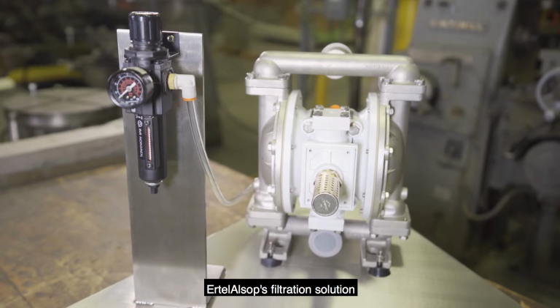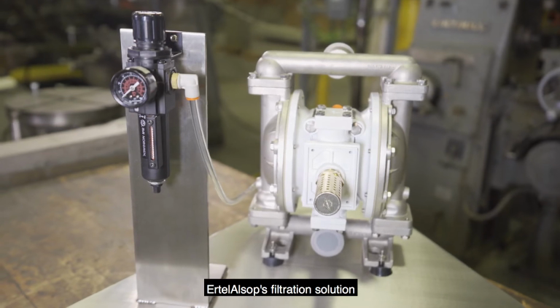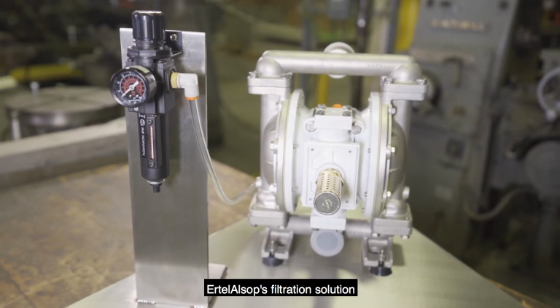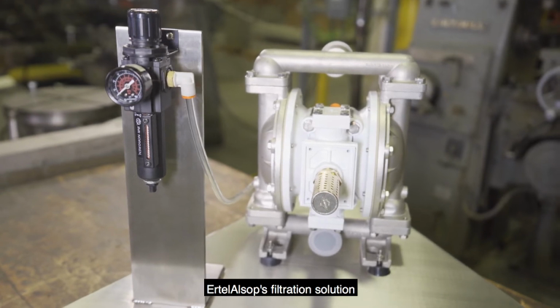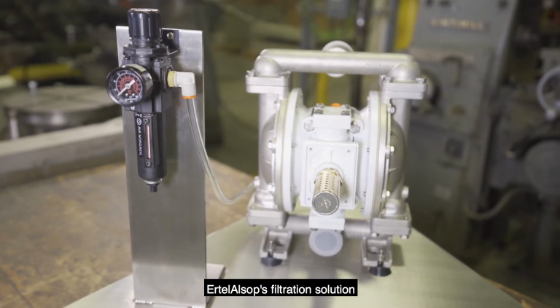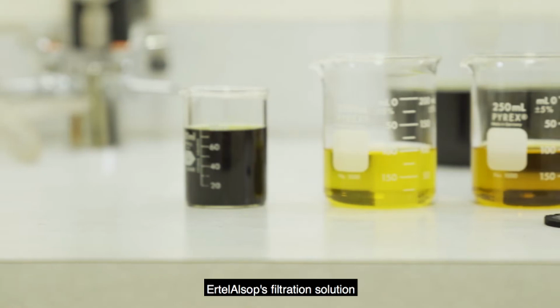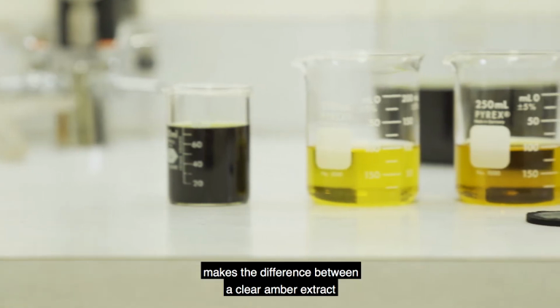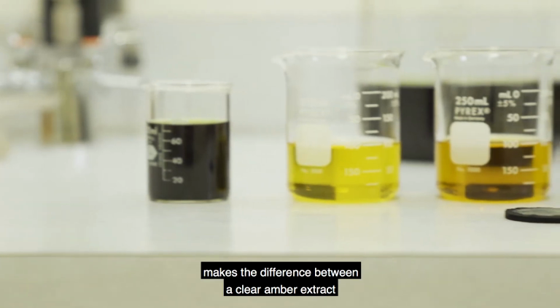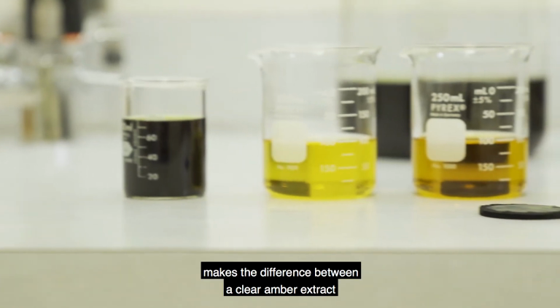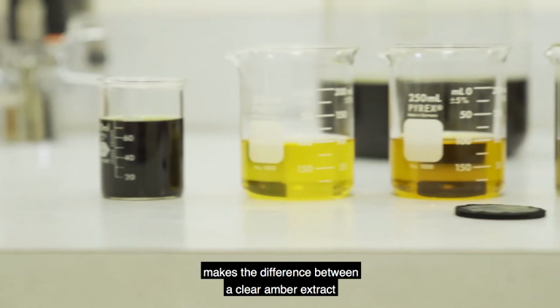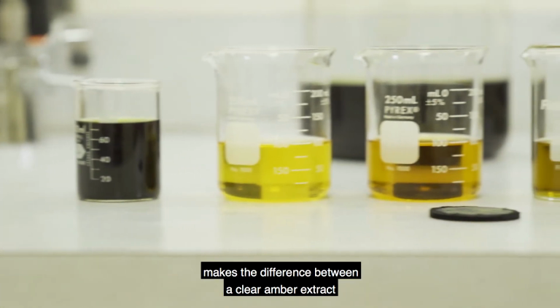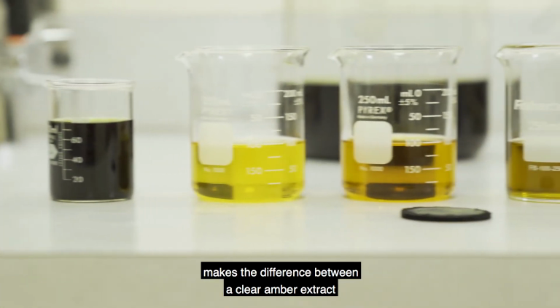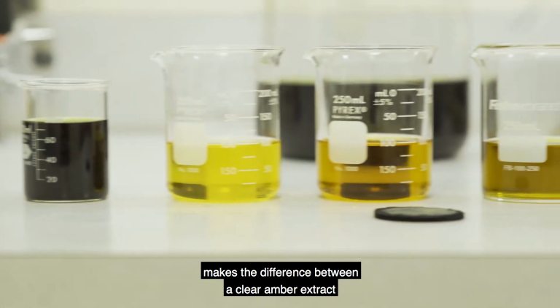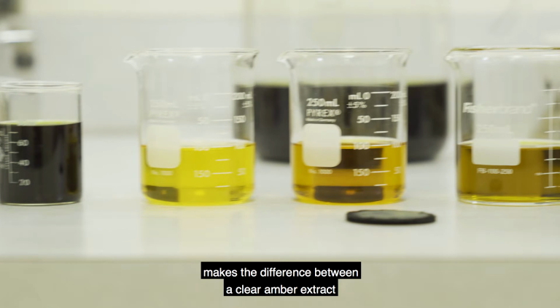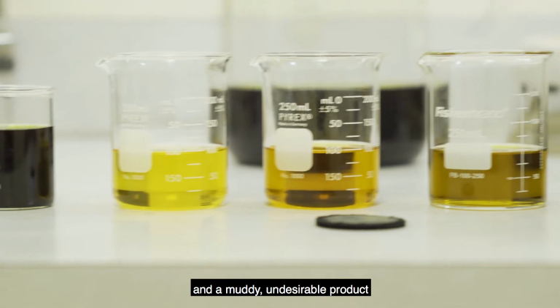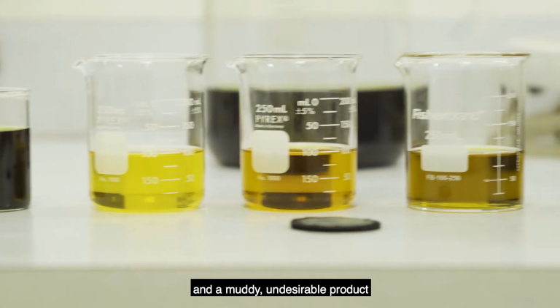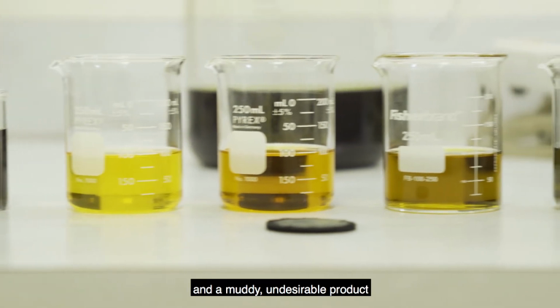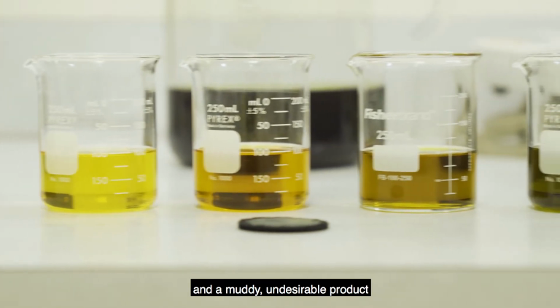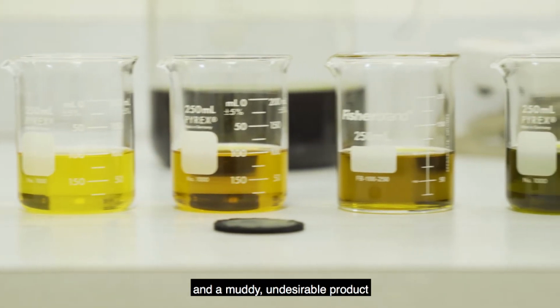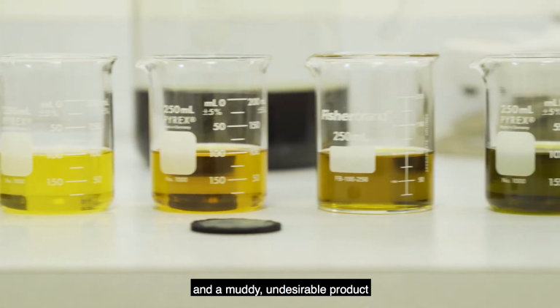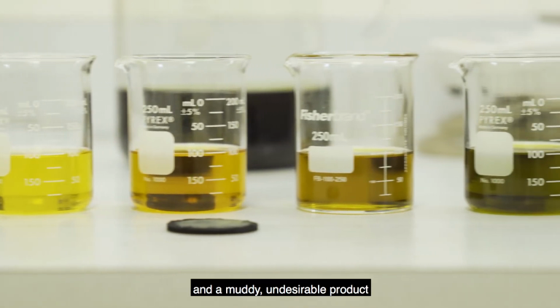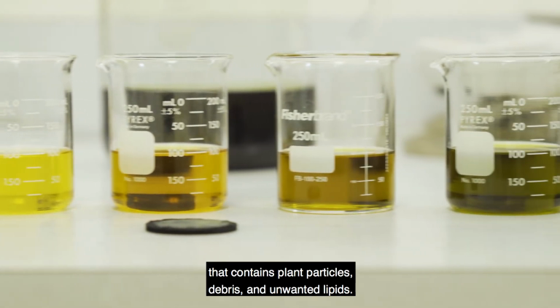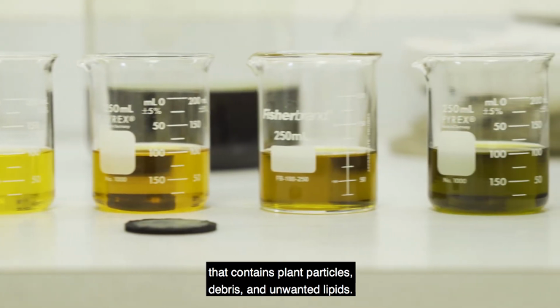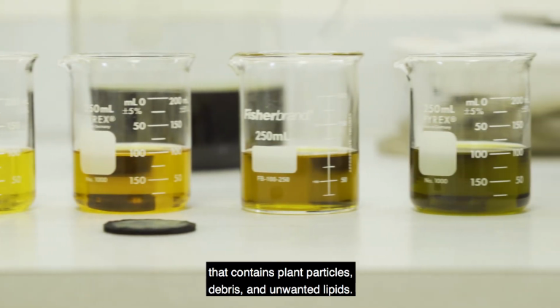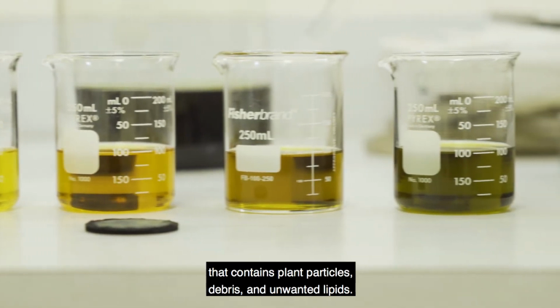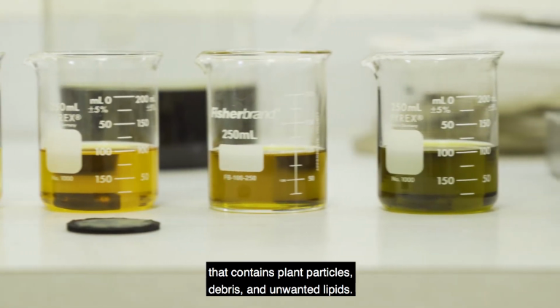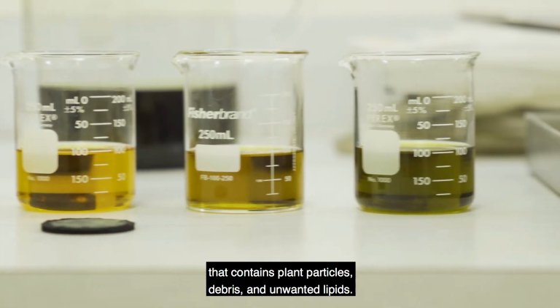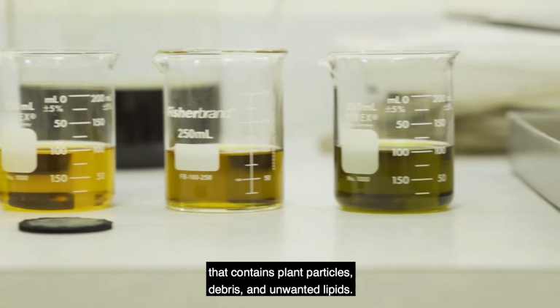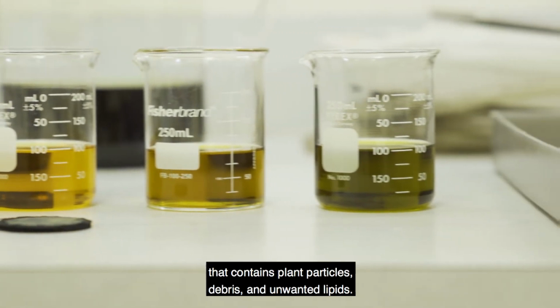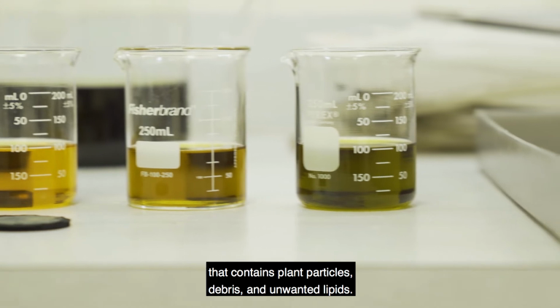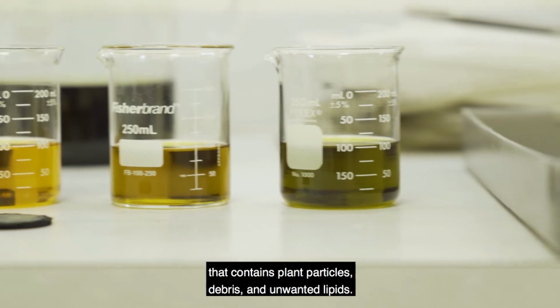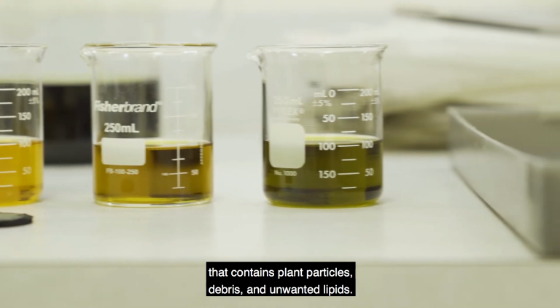Ertel Alsop's filtration solution makes the difference between a clear amber extract and a muddy, undesirable product that contains plant particles, debris, and unwanted lipids.